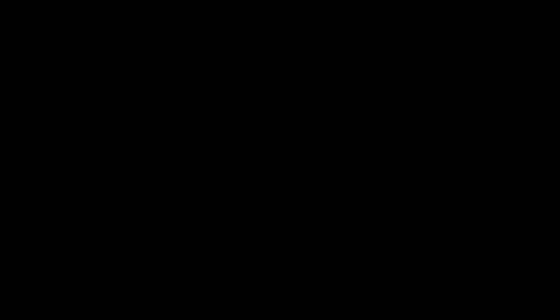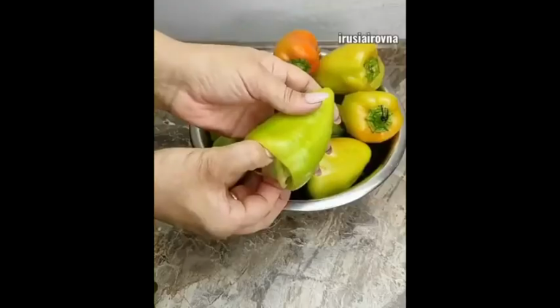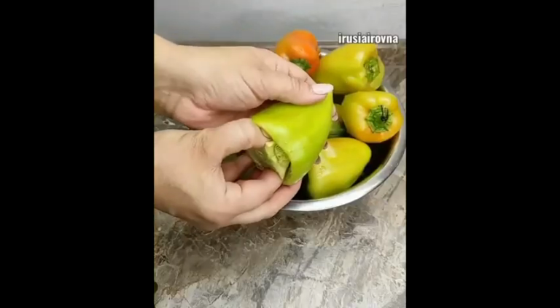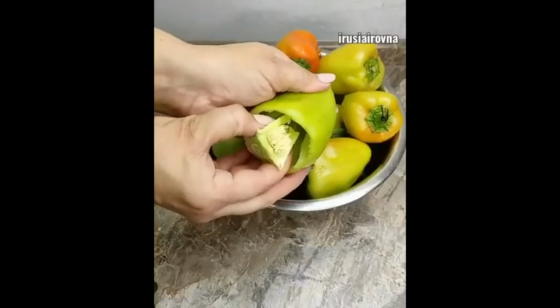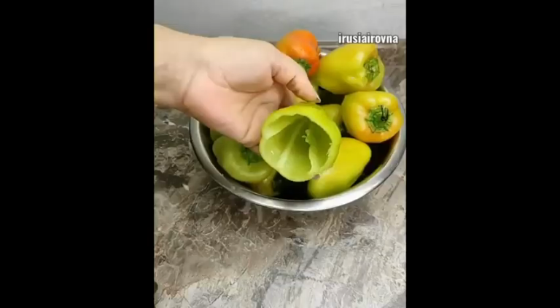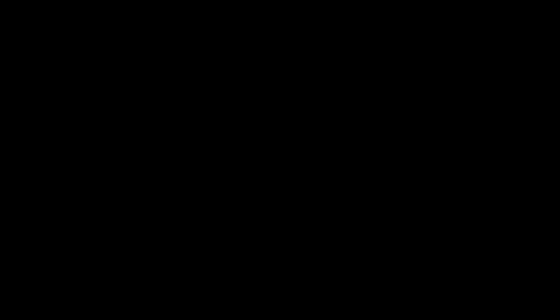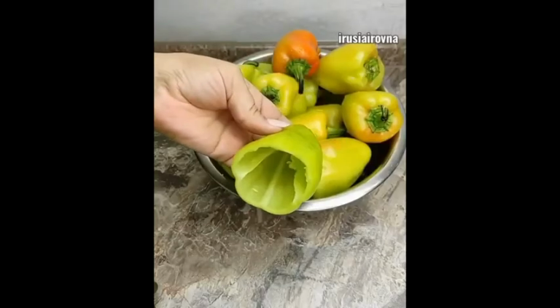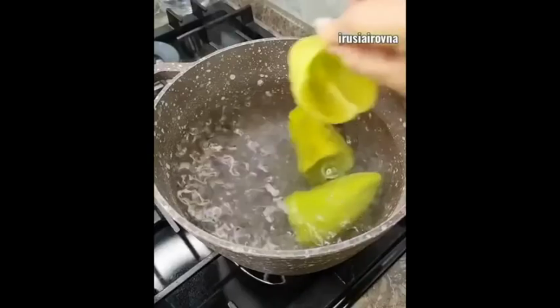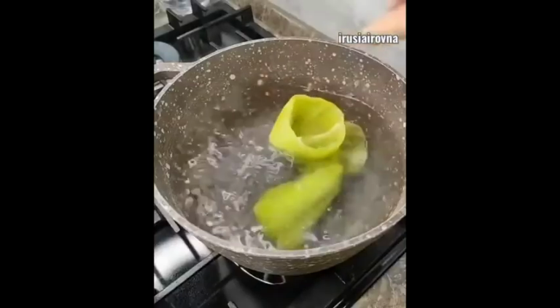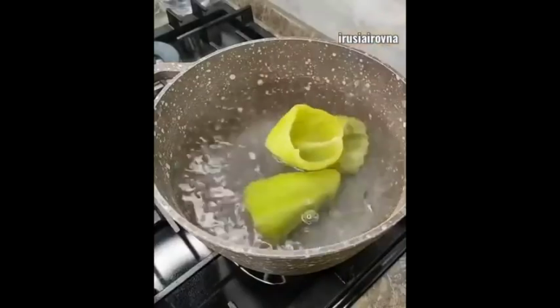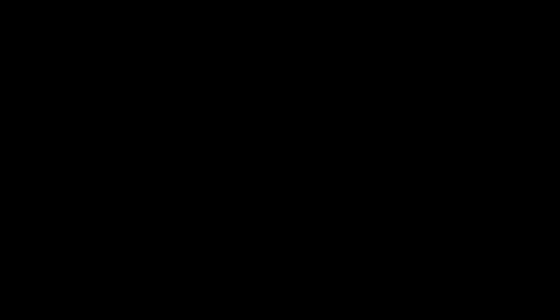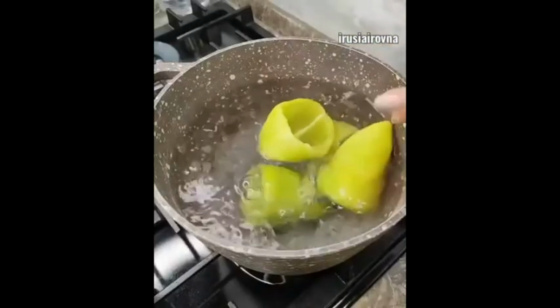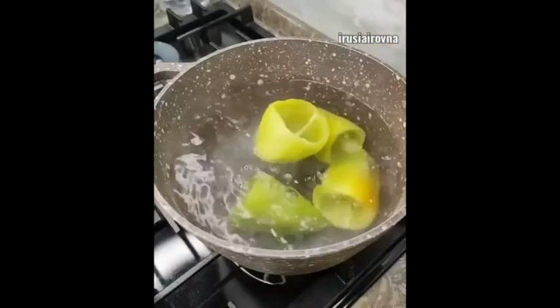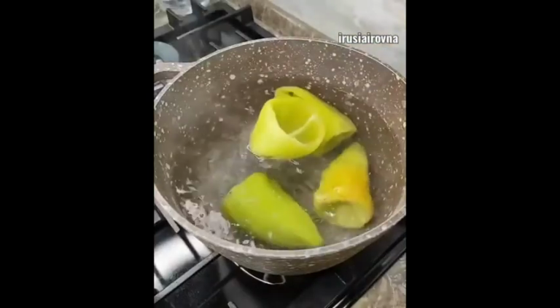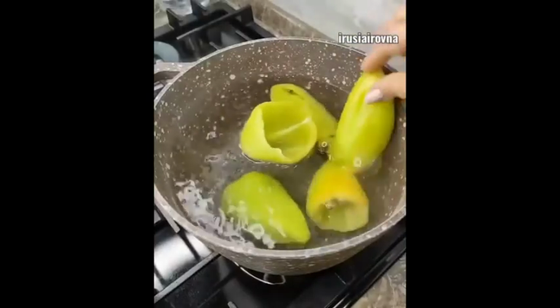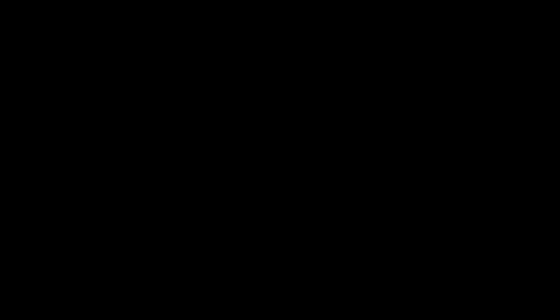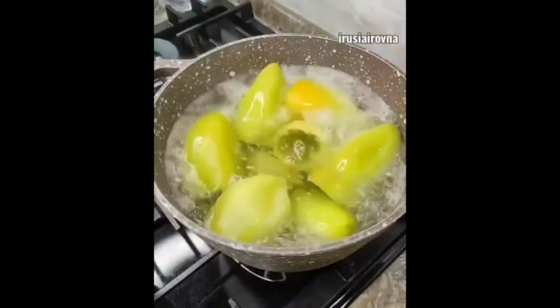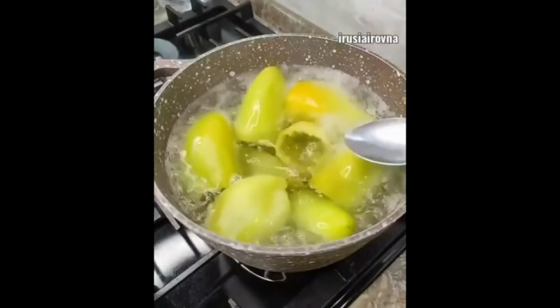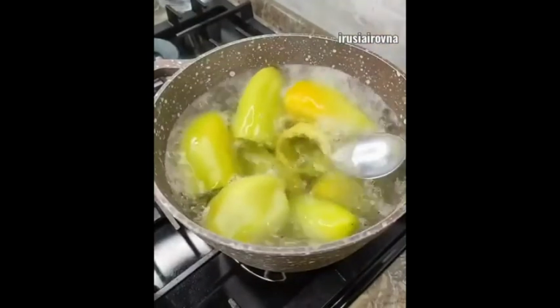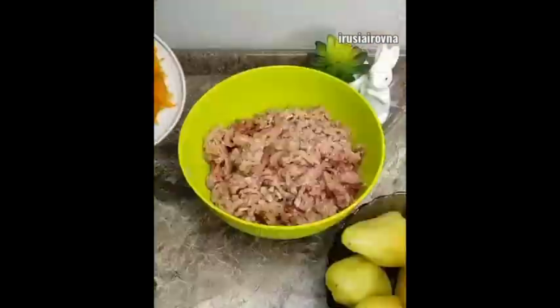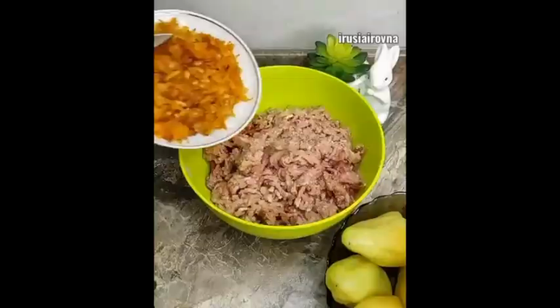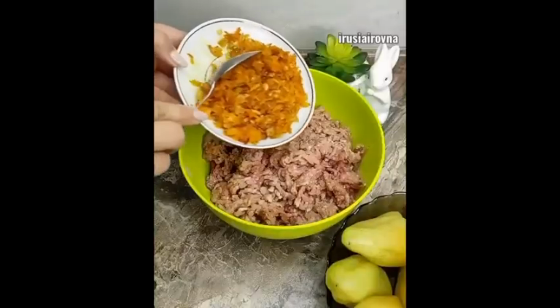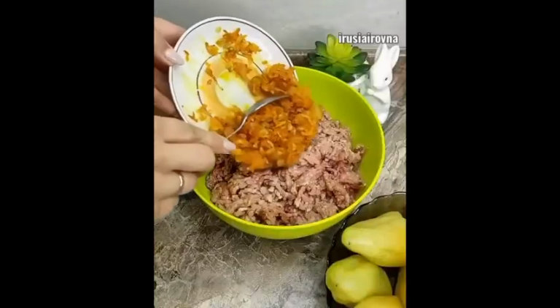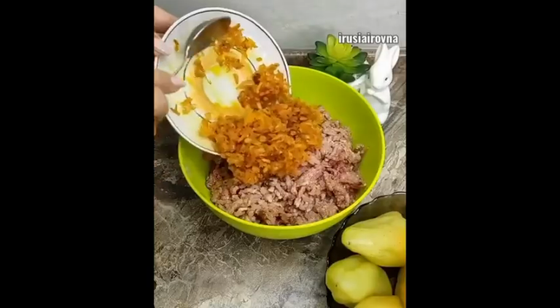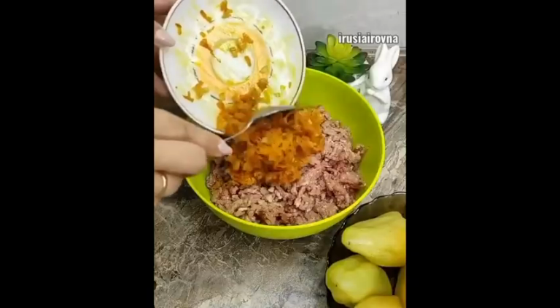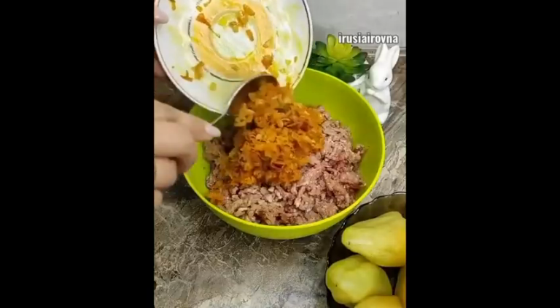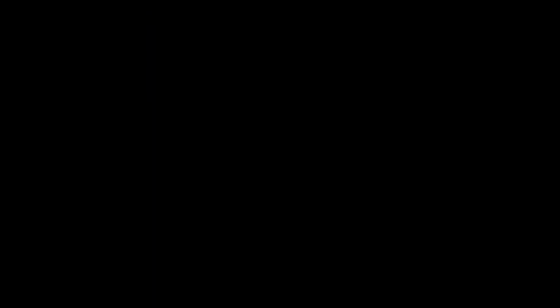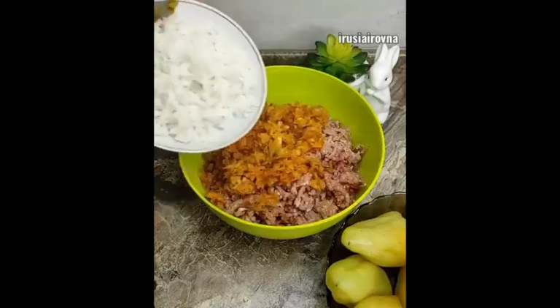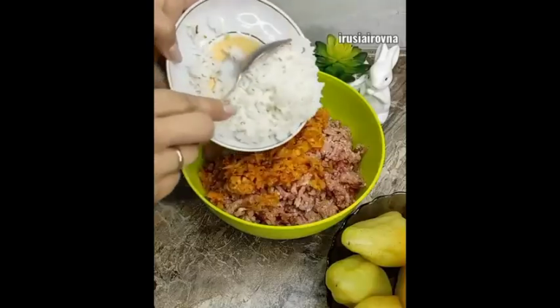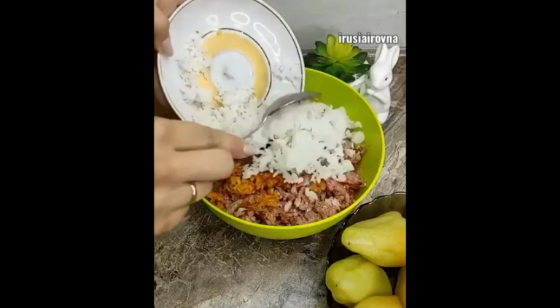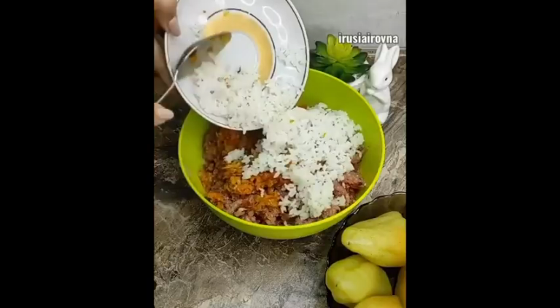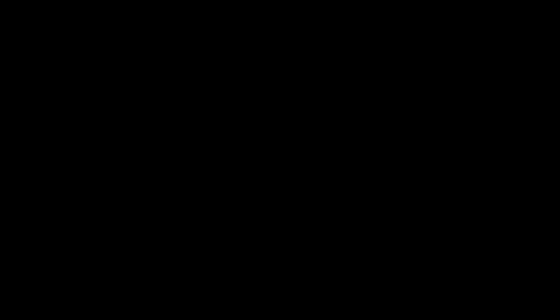Перцы моем, очищаем от семян и отправляем в кипящую воду буквально на 5 минут. В фарш добавляем овощи, рис и специи по вкусу, можно добавить любую зелень.